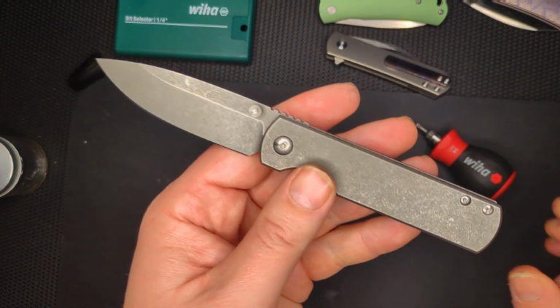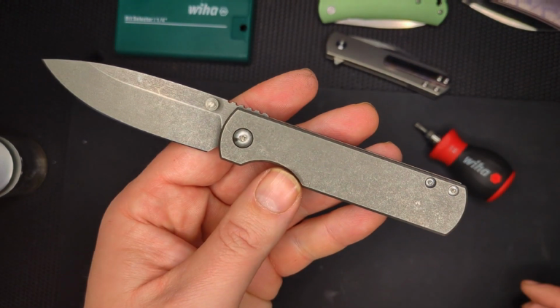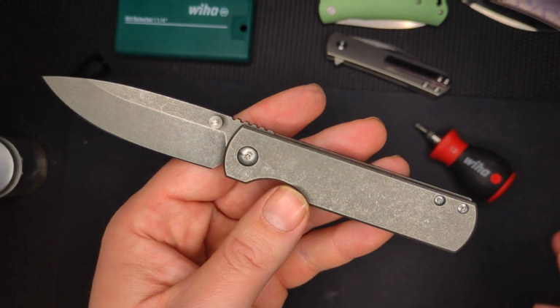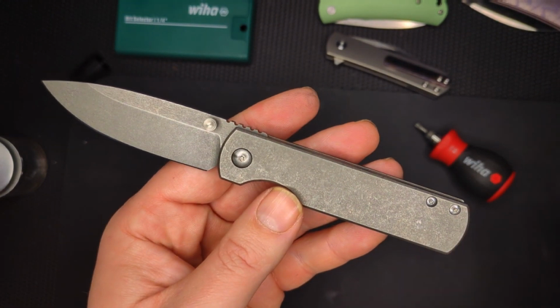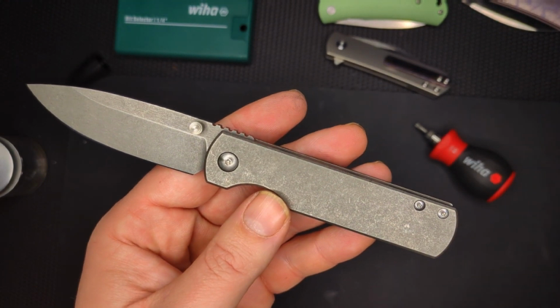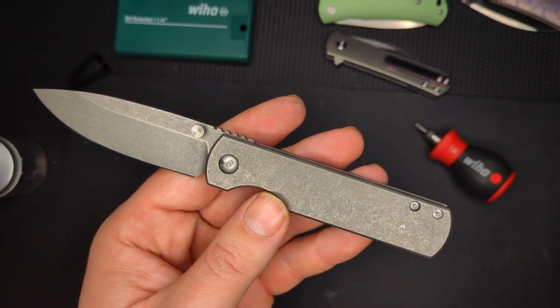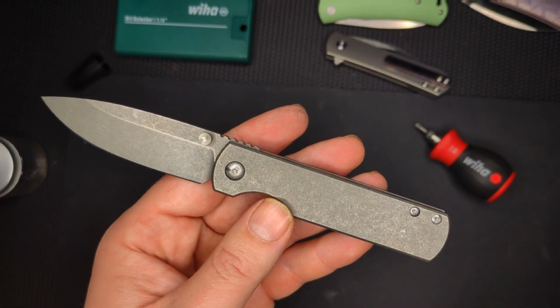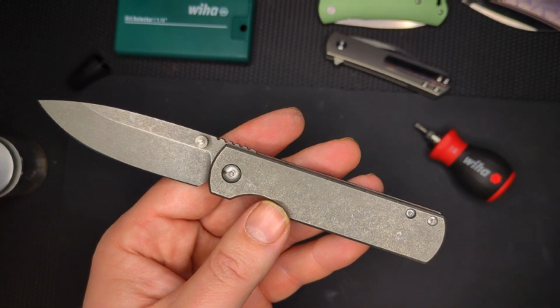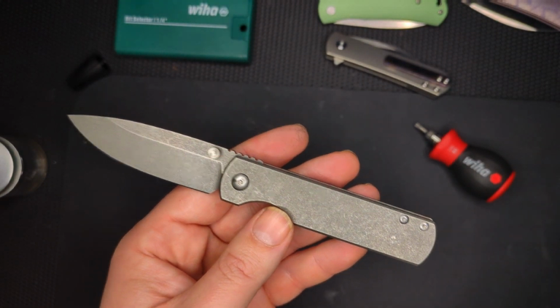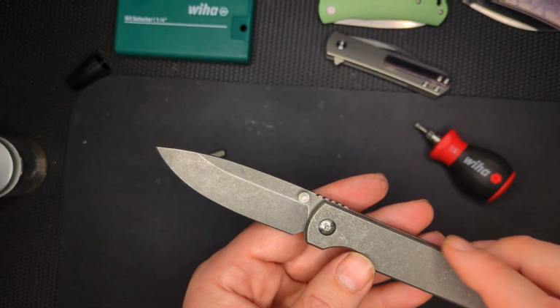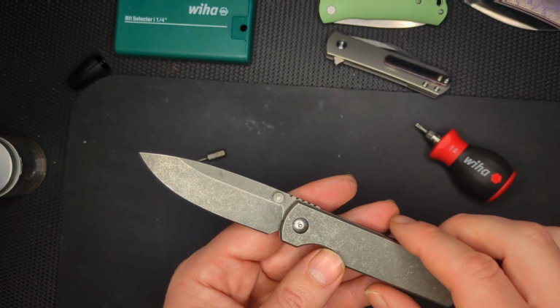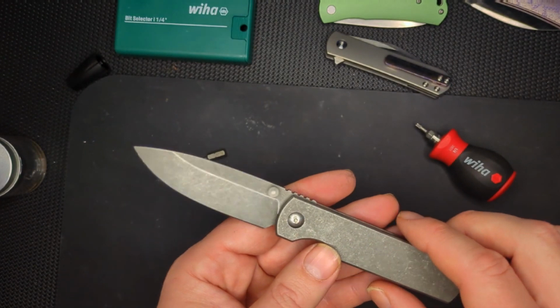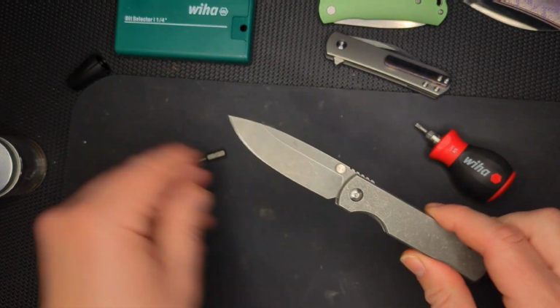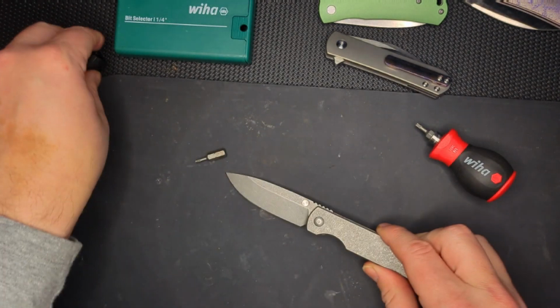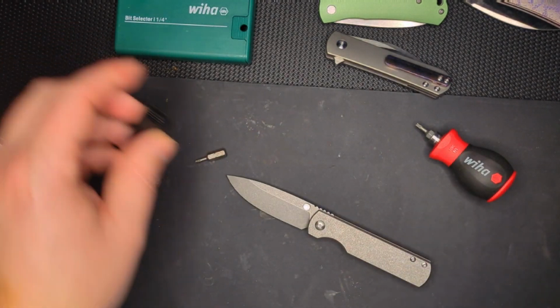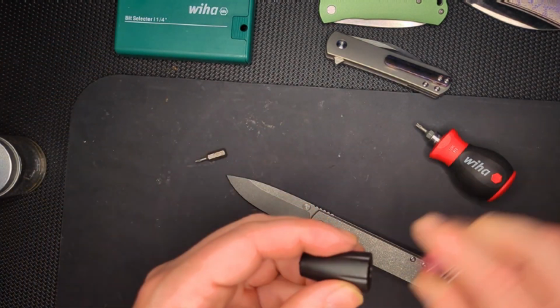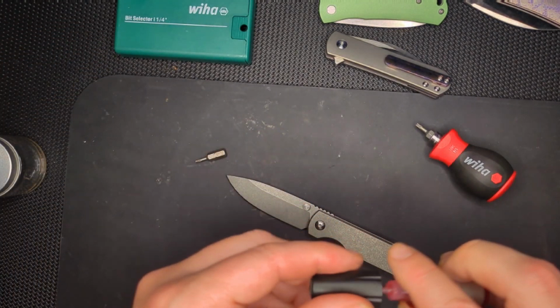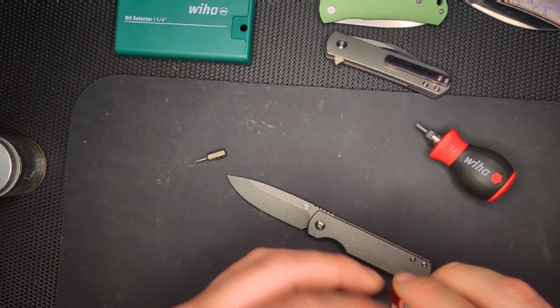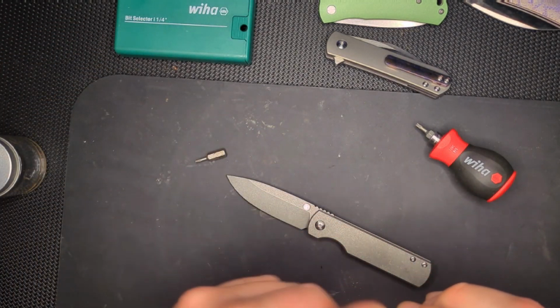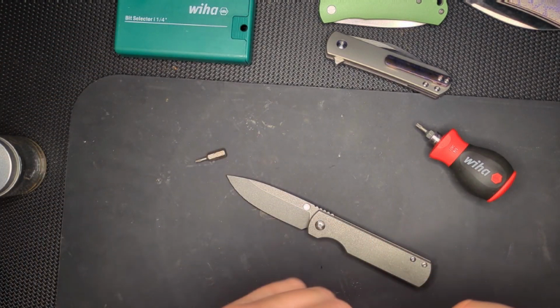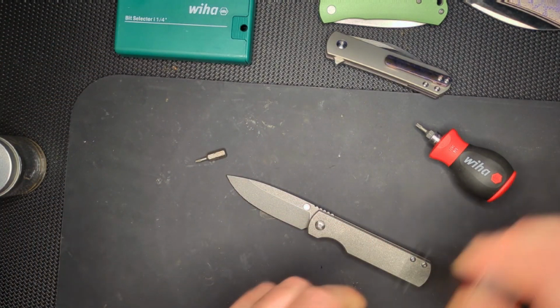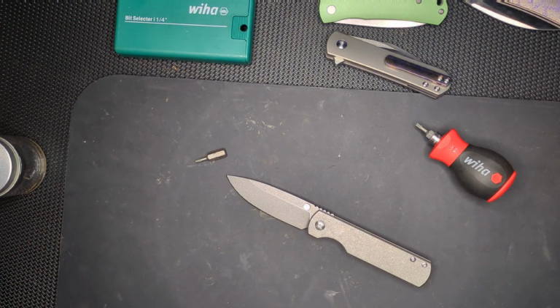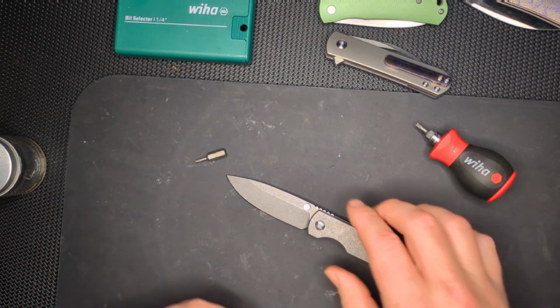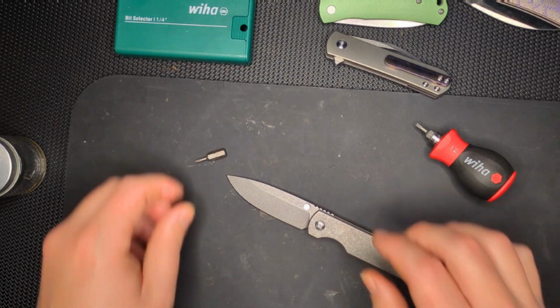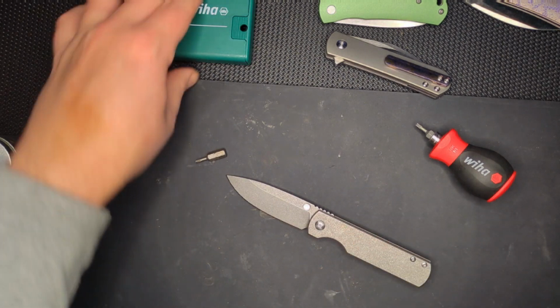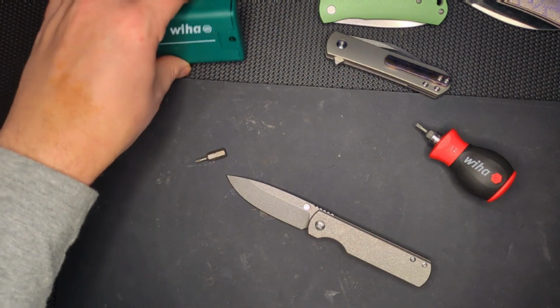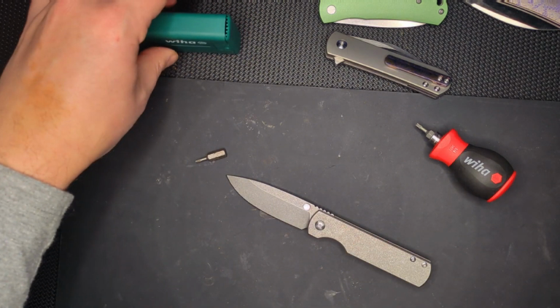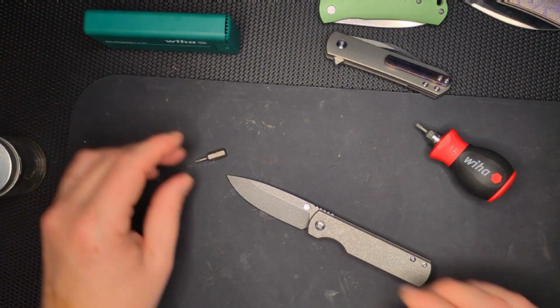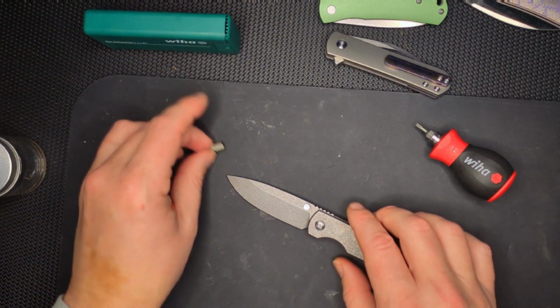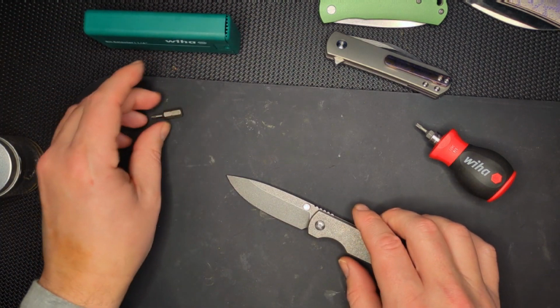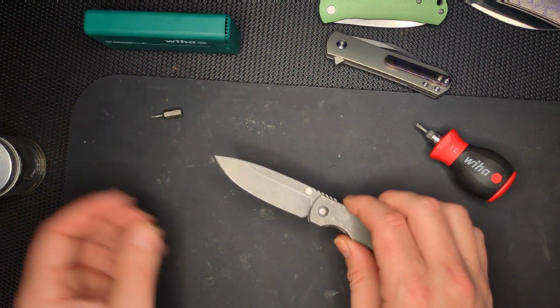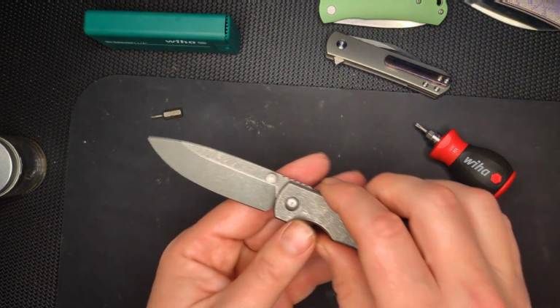The quality of construction on this is high, but very, very simple. There are some key things that he left out, which I think on a $450 knife should be there. But I think there are economic reasons for that given how small of an operation he is.